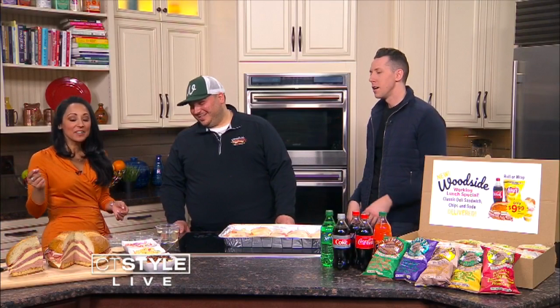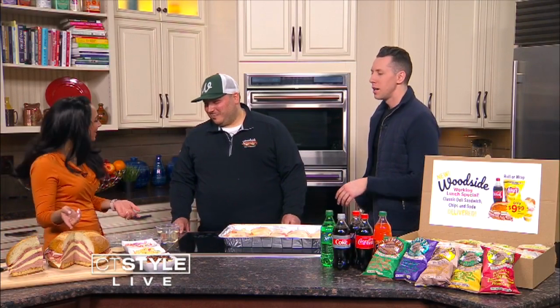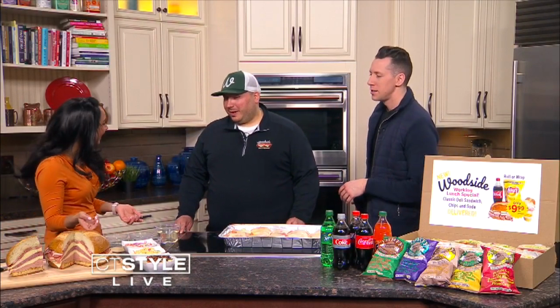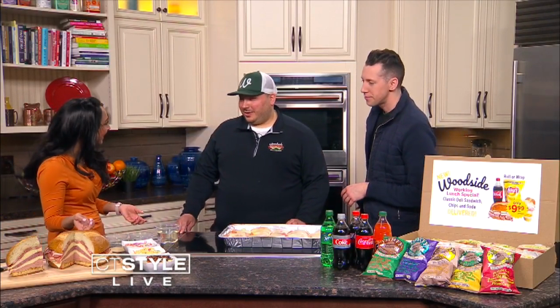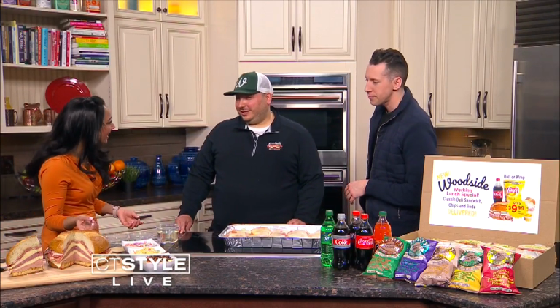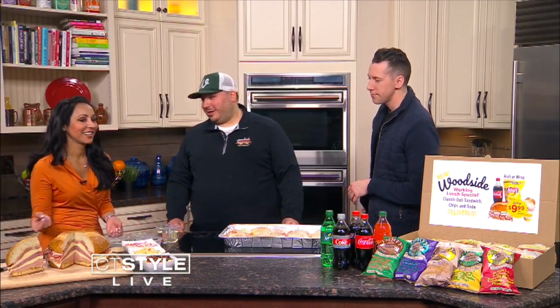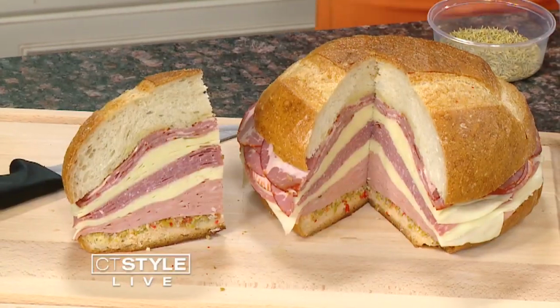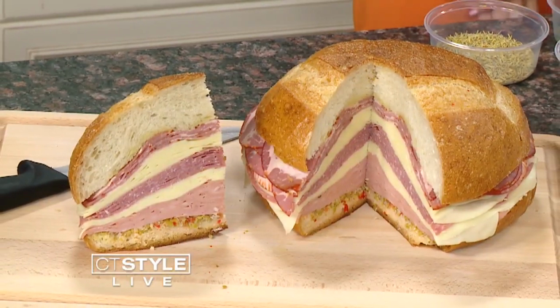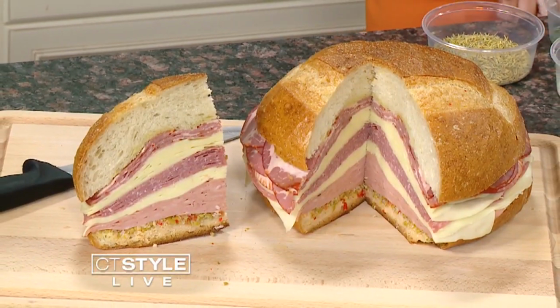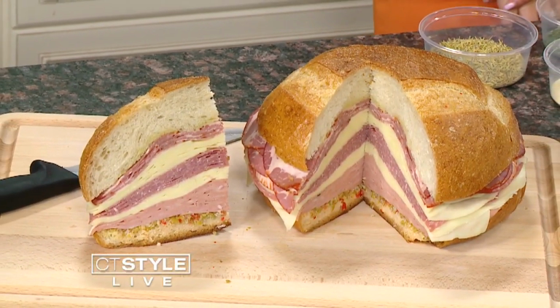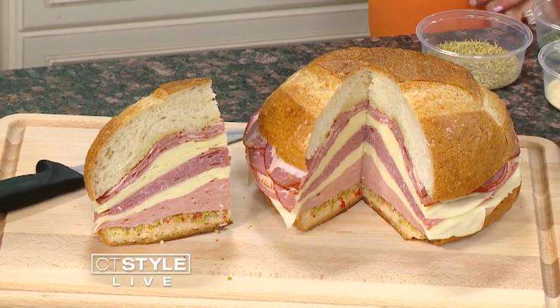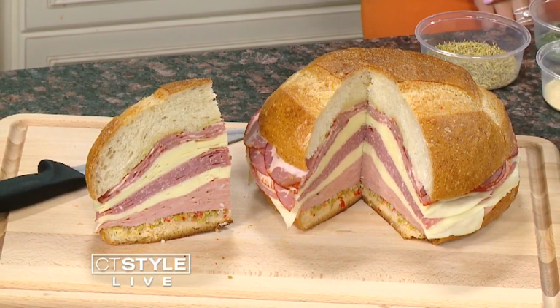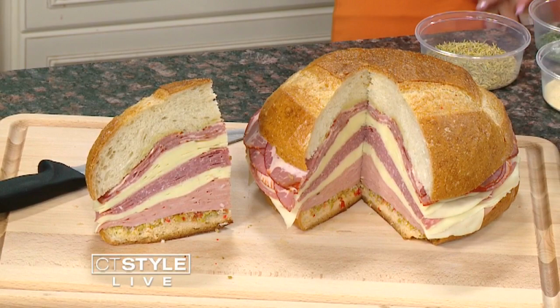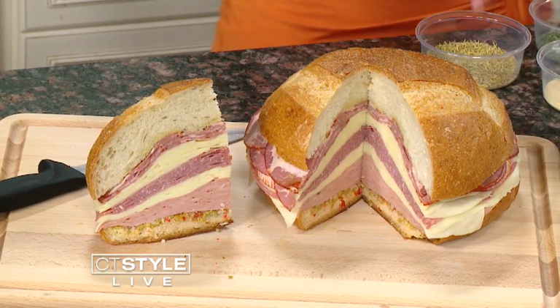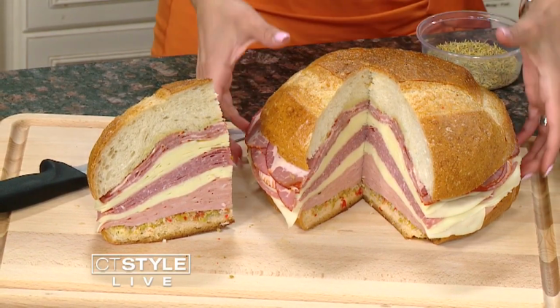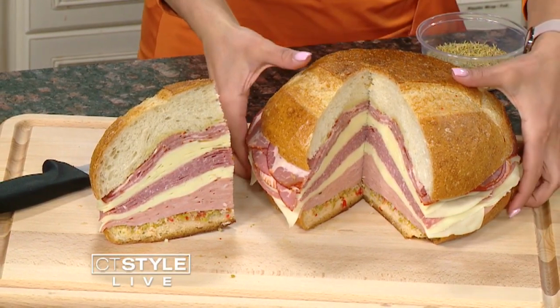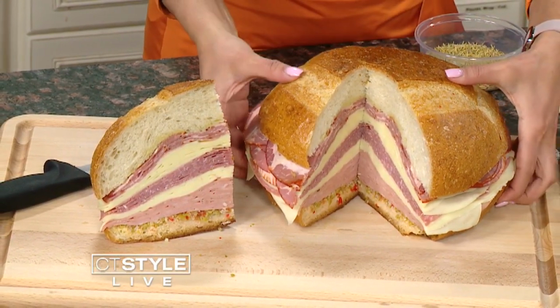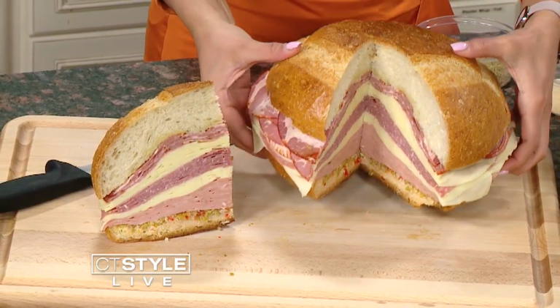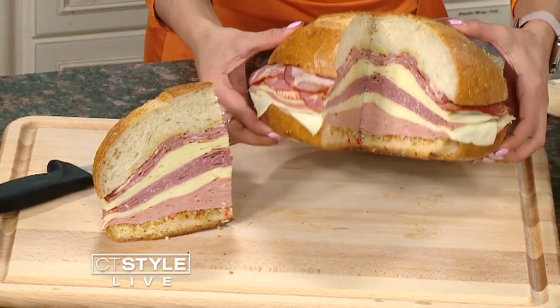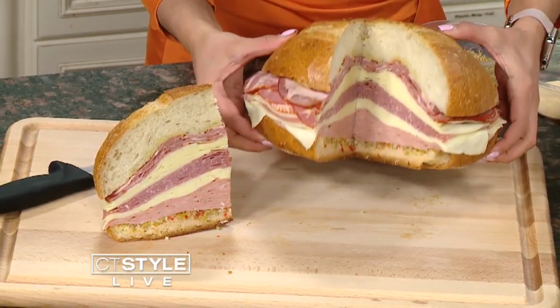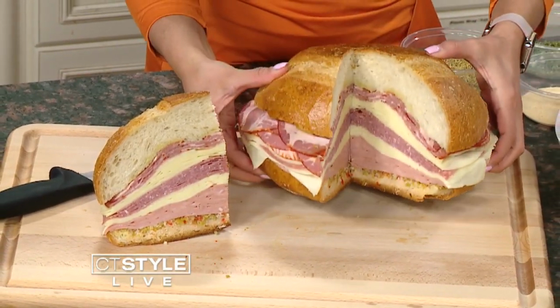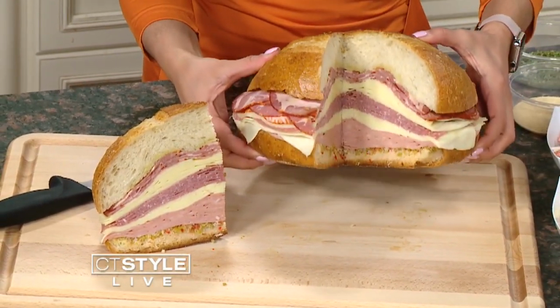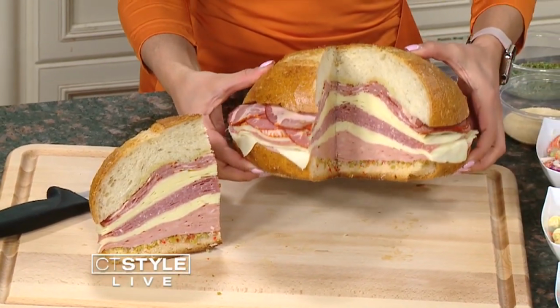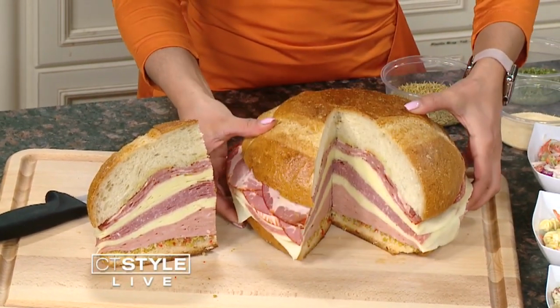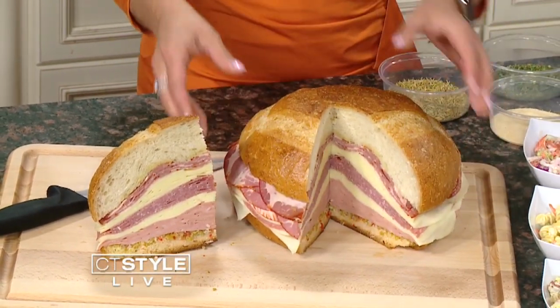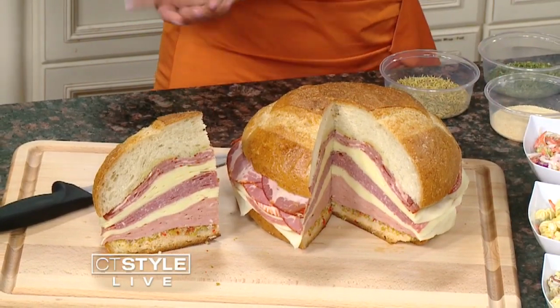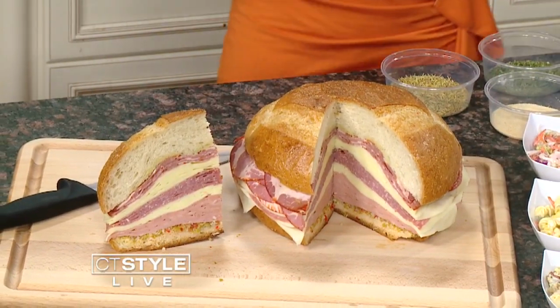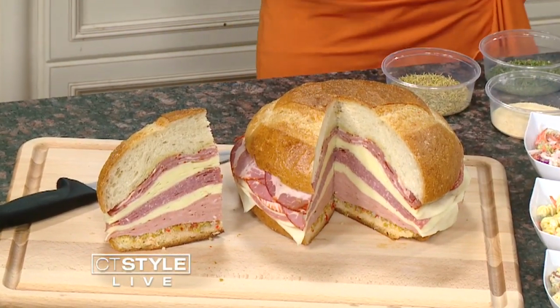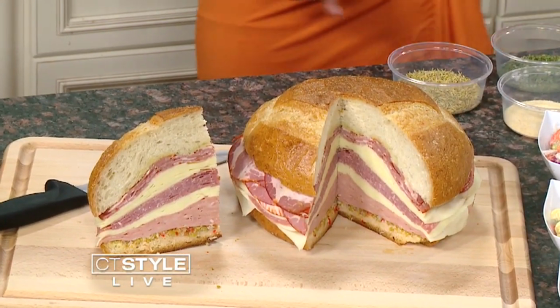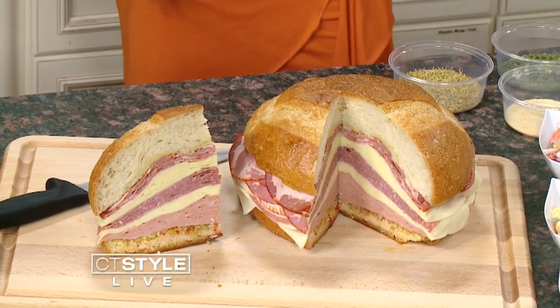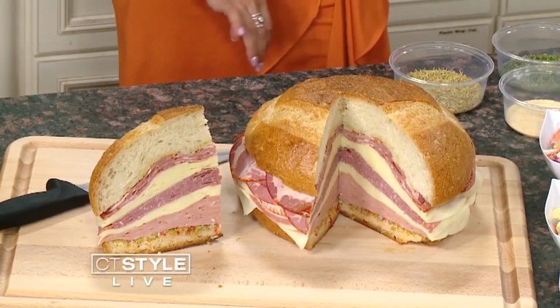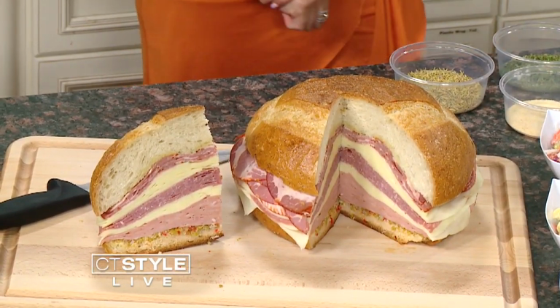It's got a pound of cheese — half pound of mozzarella, half pound of provolone. It's got a pound of mortadella, a pound of Genoa salami, and a pound of Boar's Head hot cap. It sounds delicious, but it's a lot.